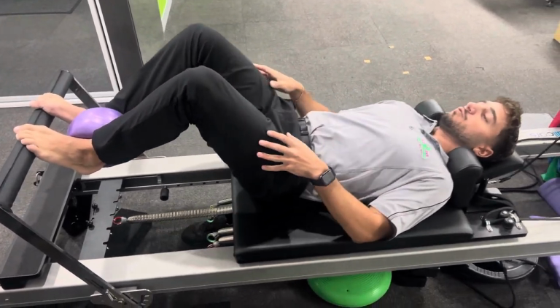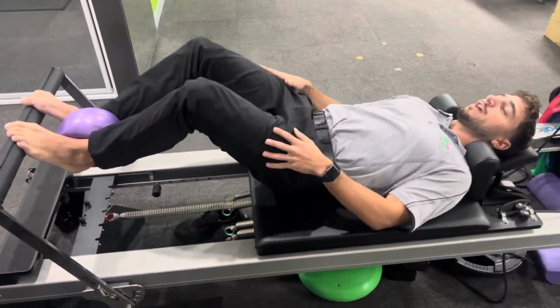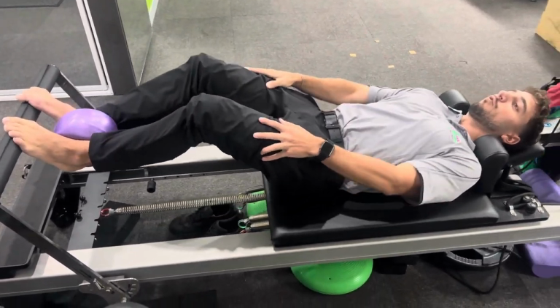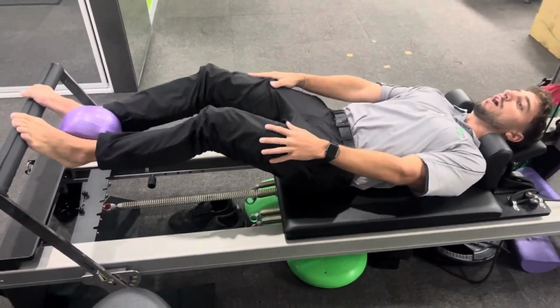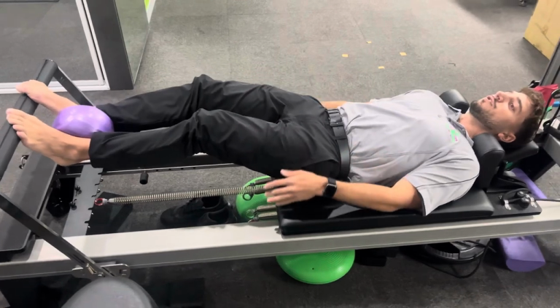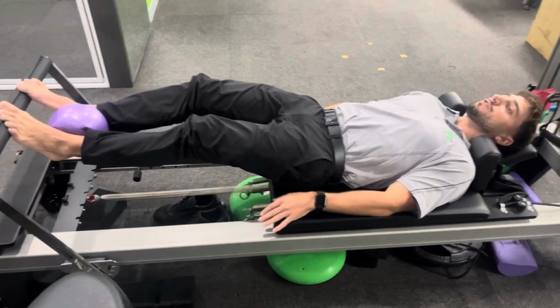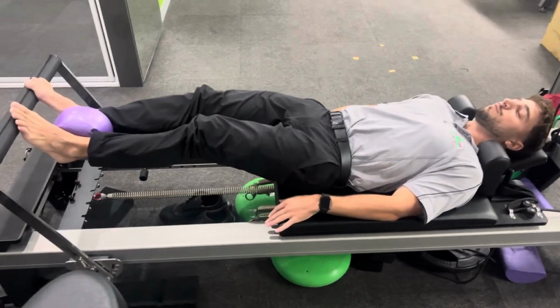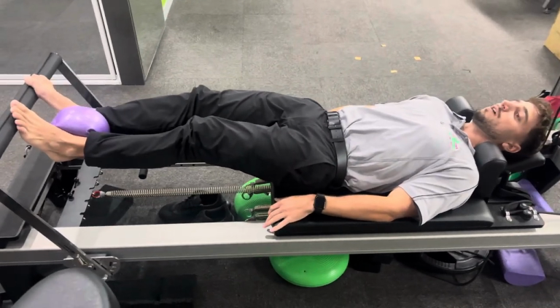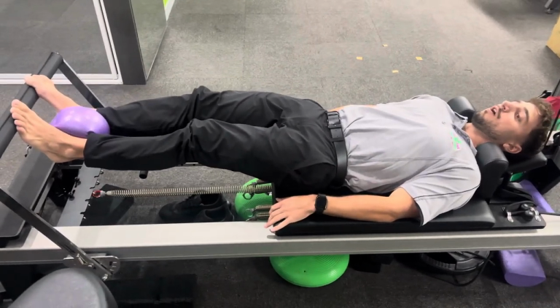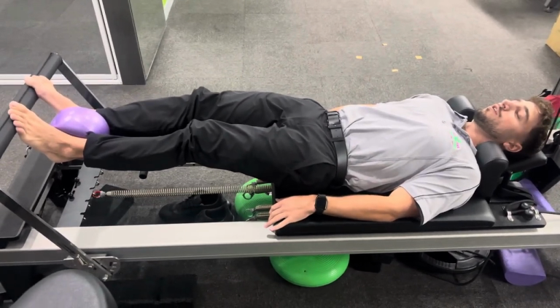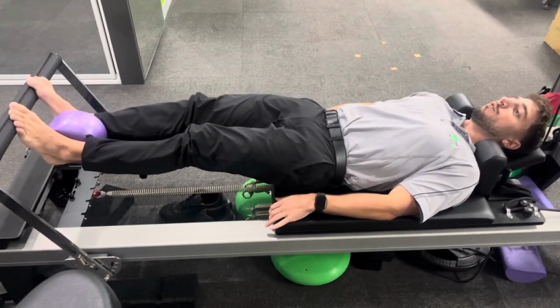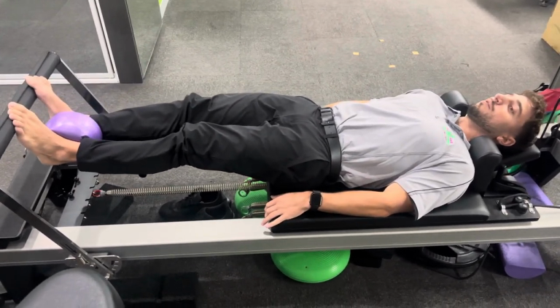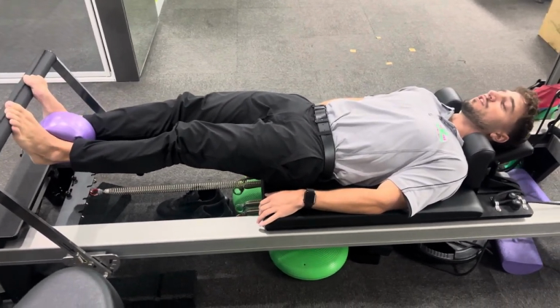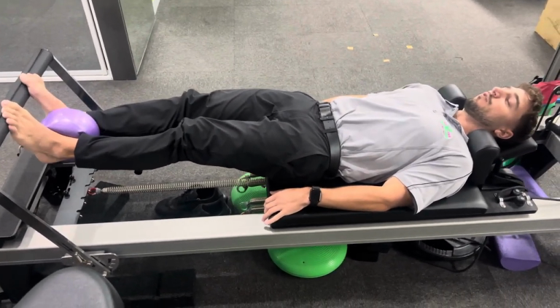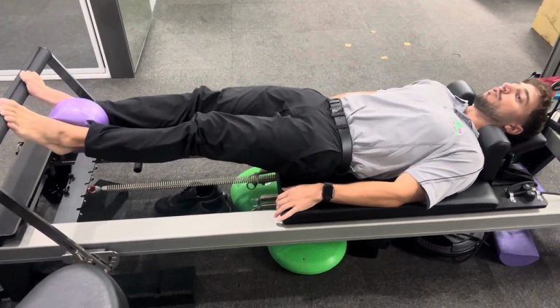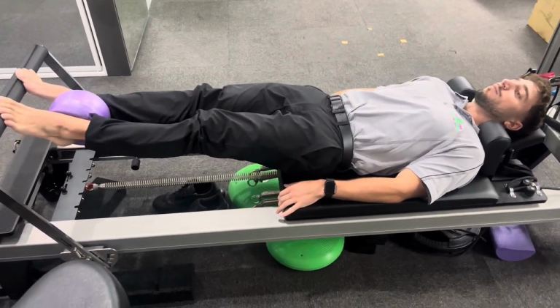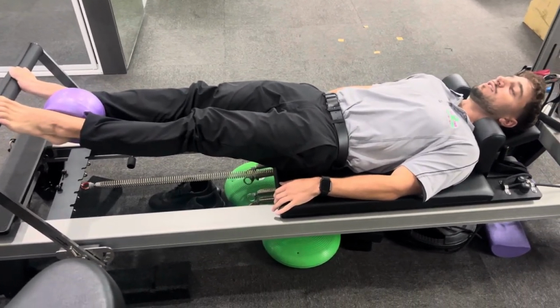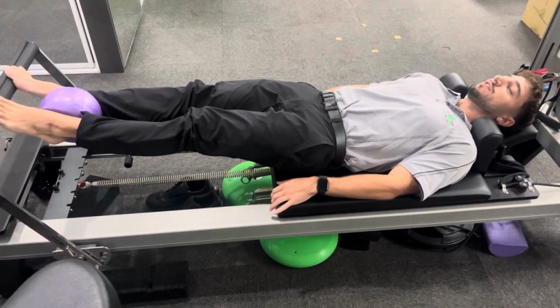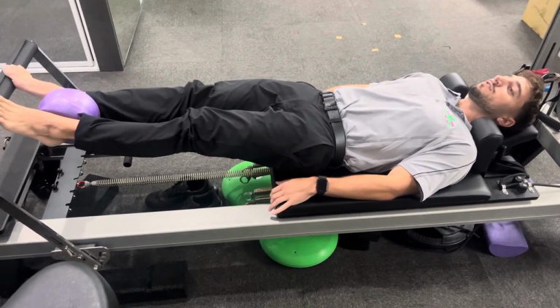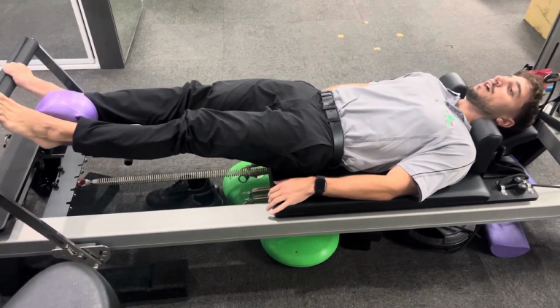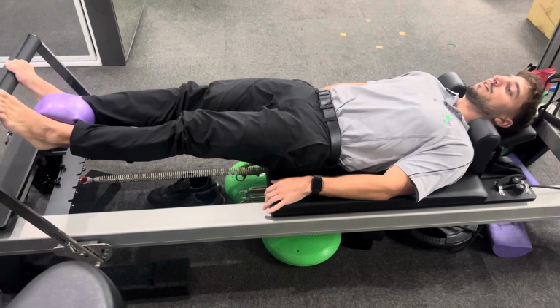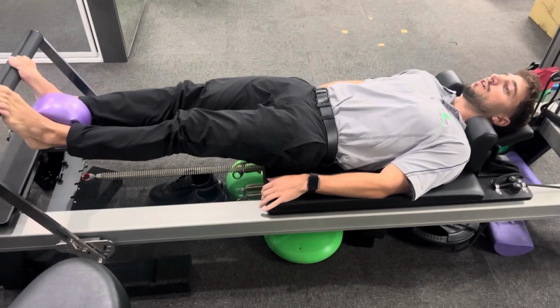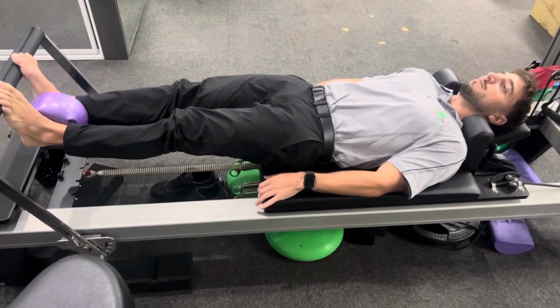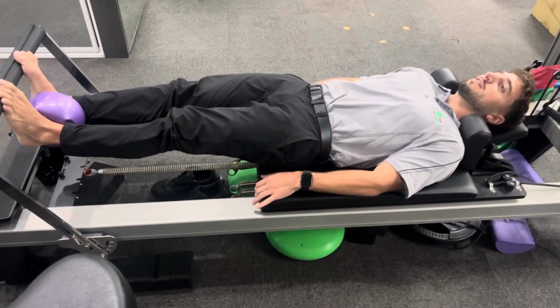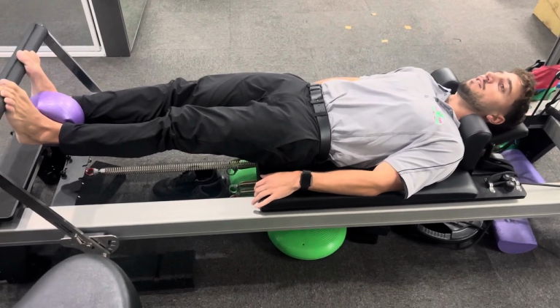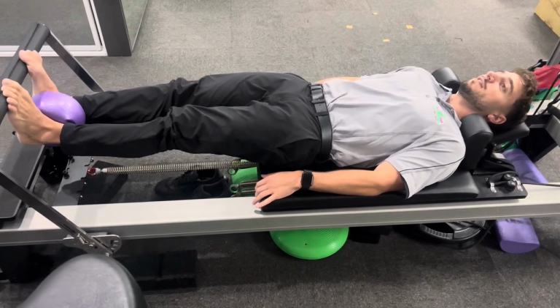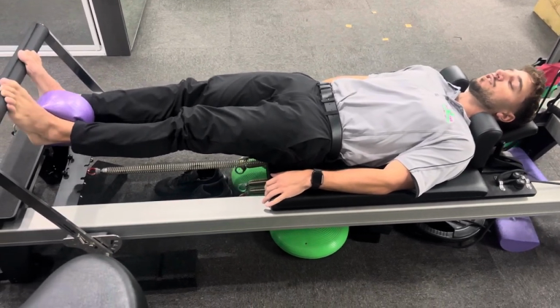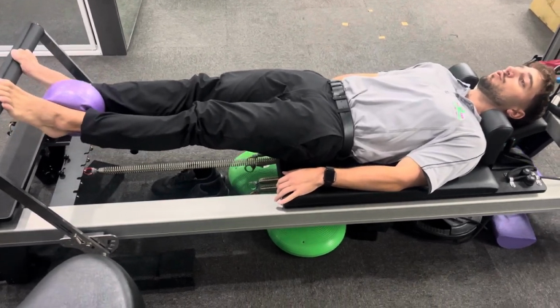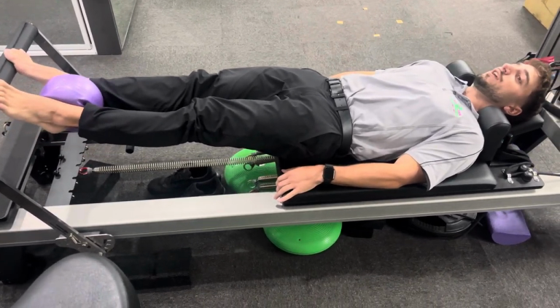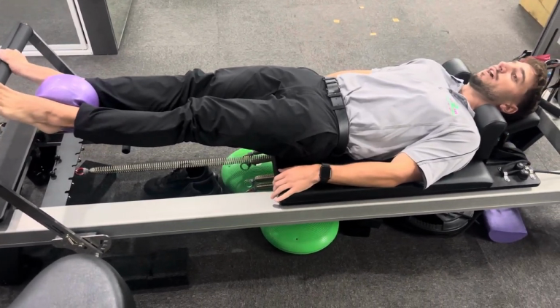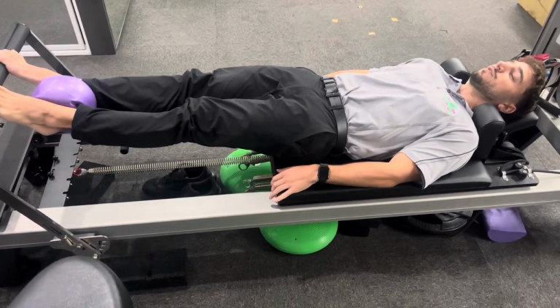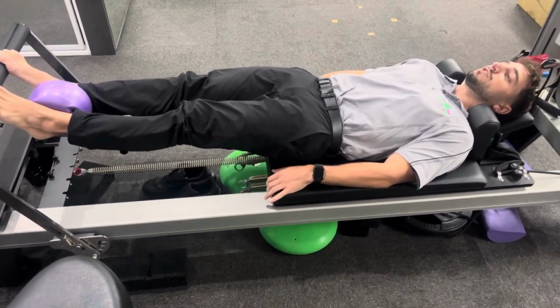Pushing out all the way with your toes on the foot bar, holding the ball in place. You're going to go all the way up onto your tiptoes and then slowly back down, just moving in and out of this position.